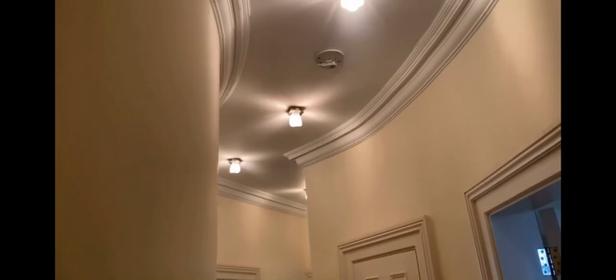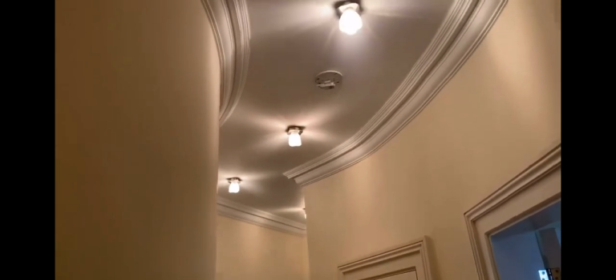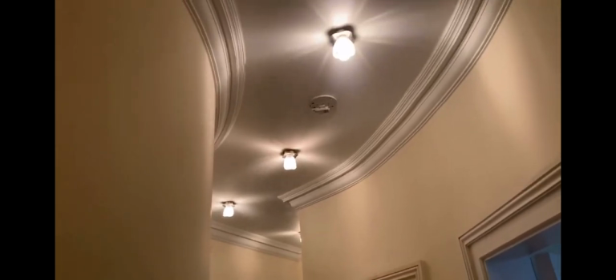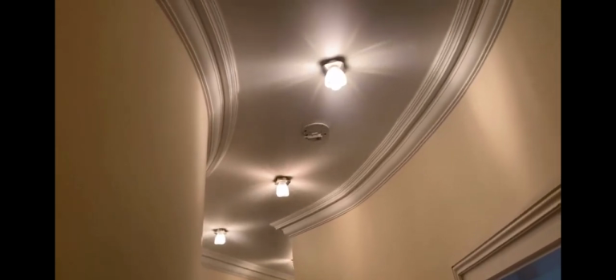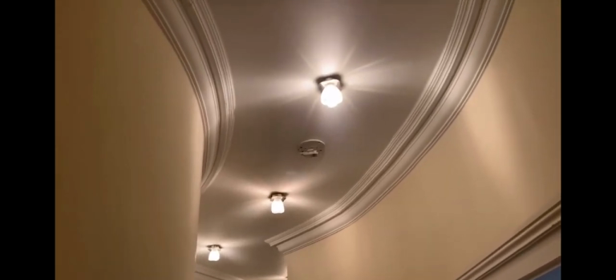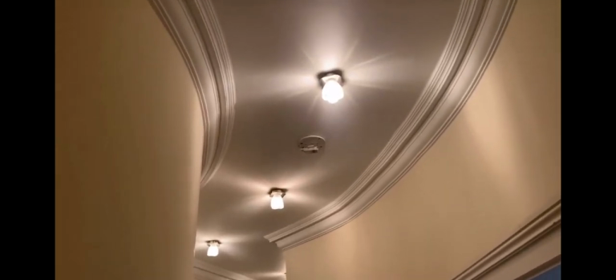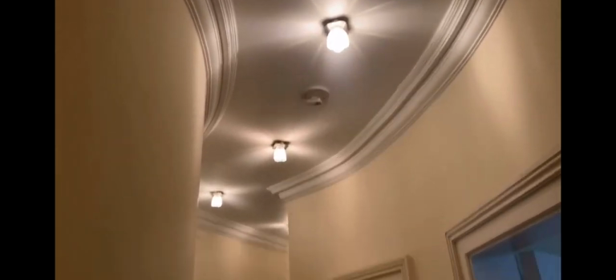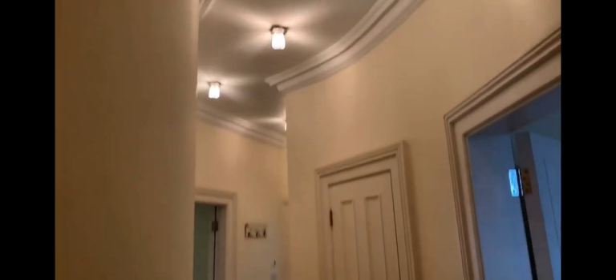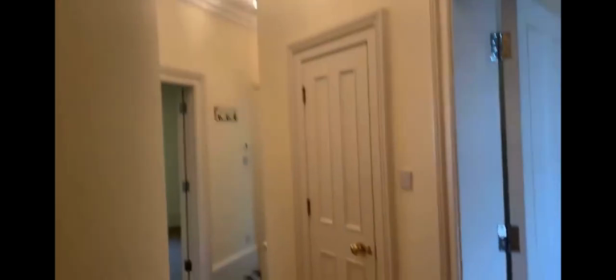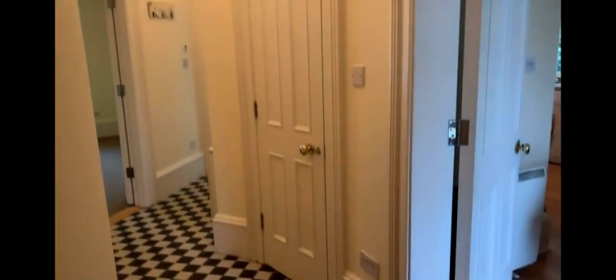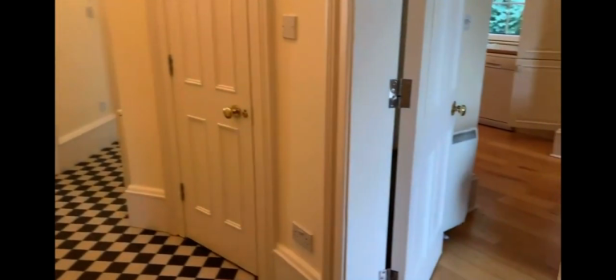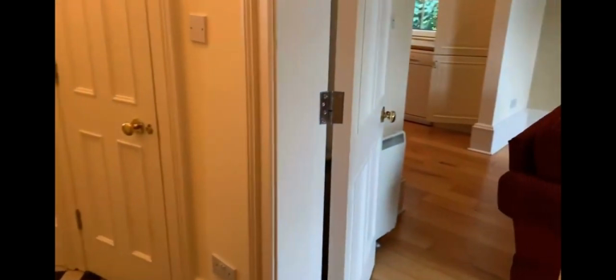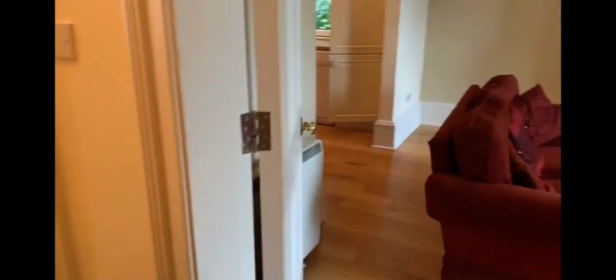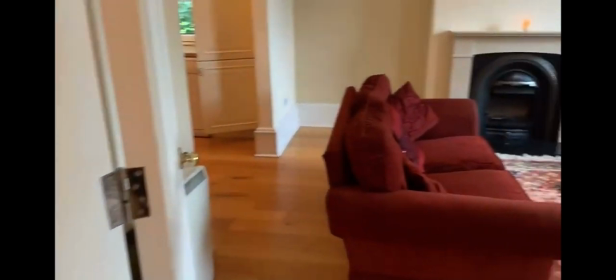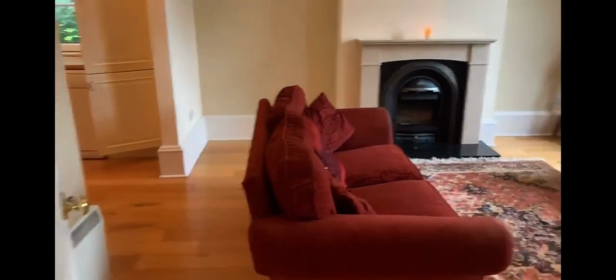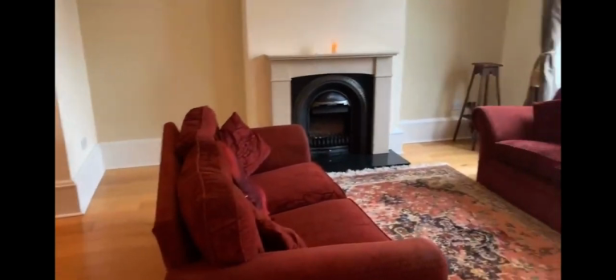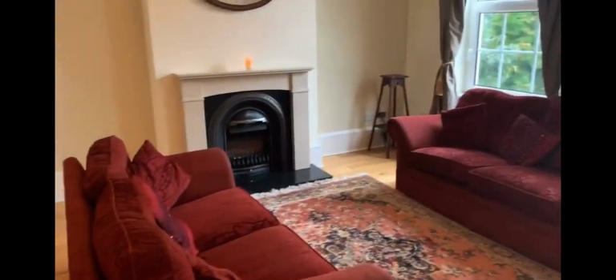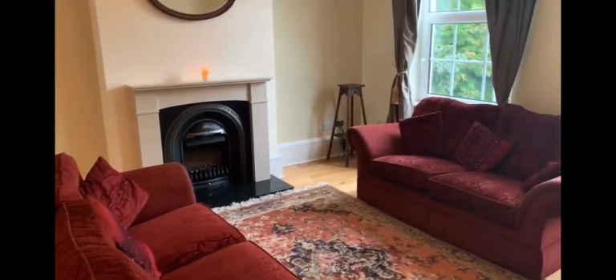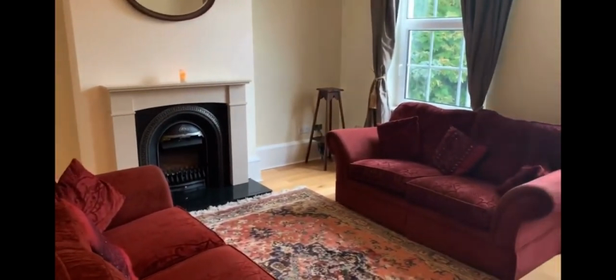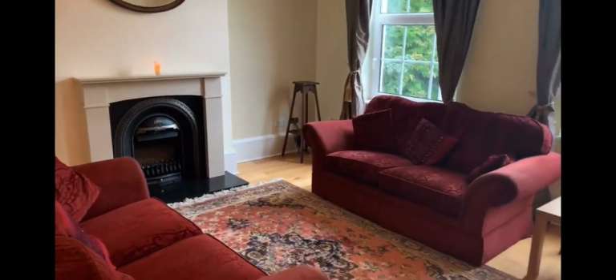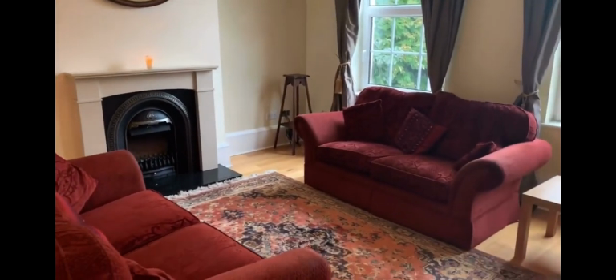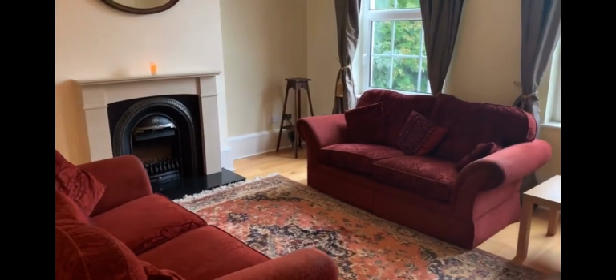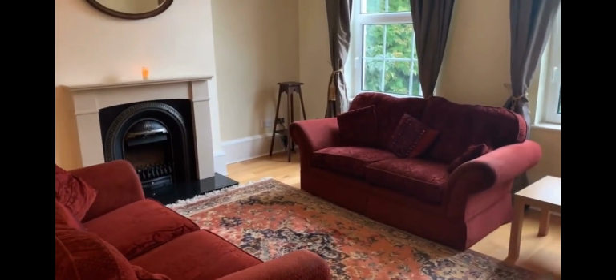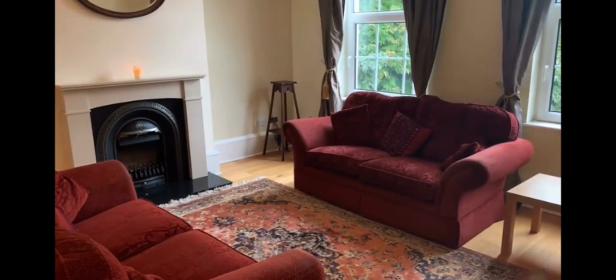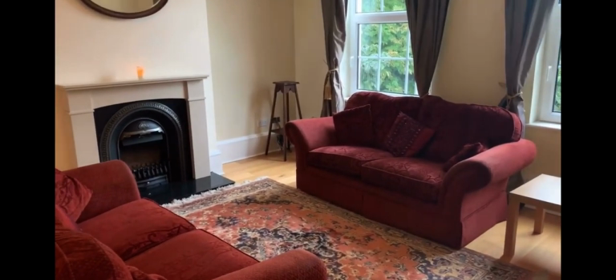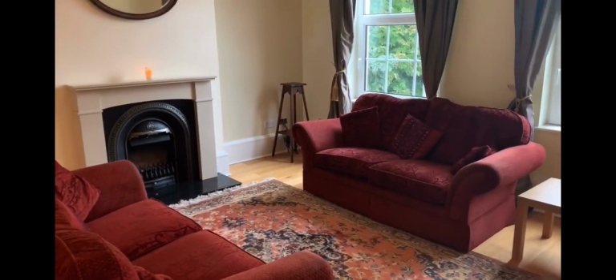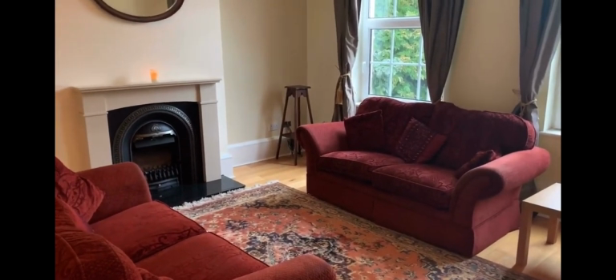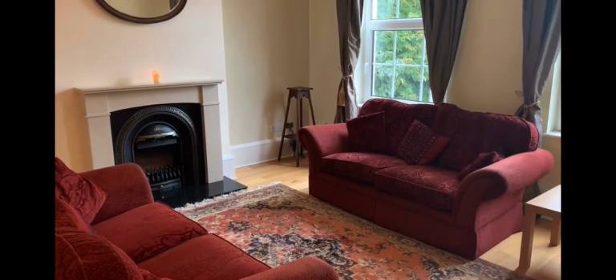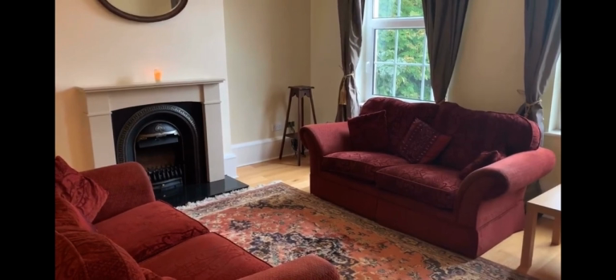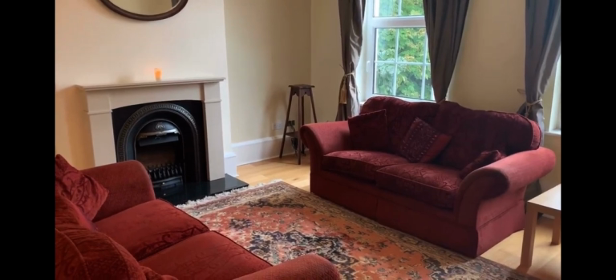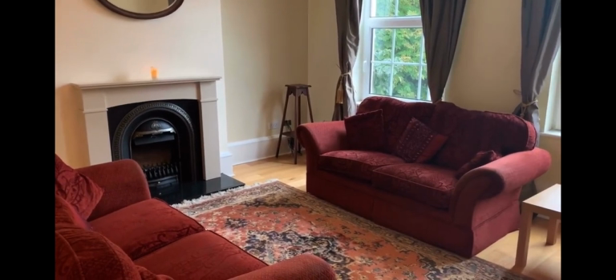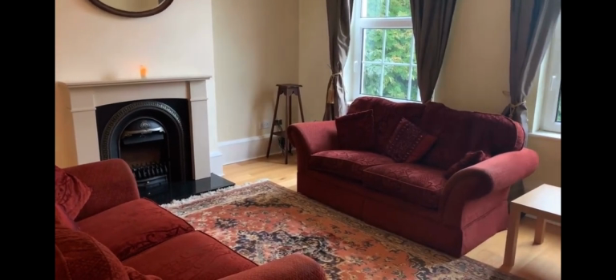High ceilings and moulded cornicing. We head into the sitting room which opens up to the kitchen dining area — a very spacious area with marble around the fireplace.